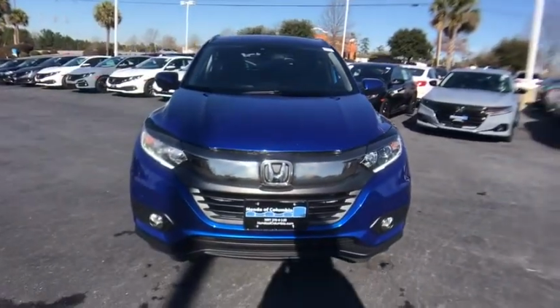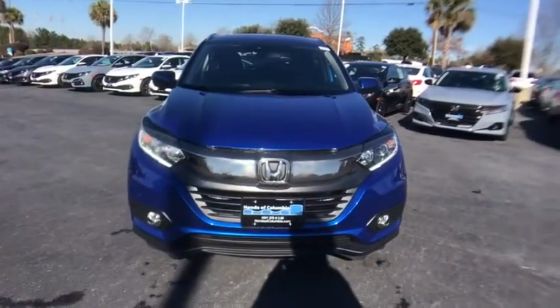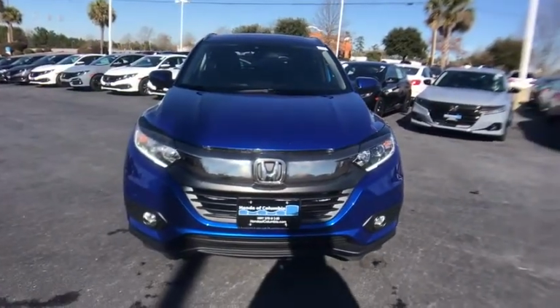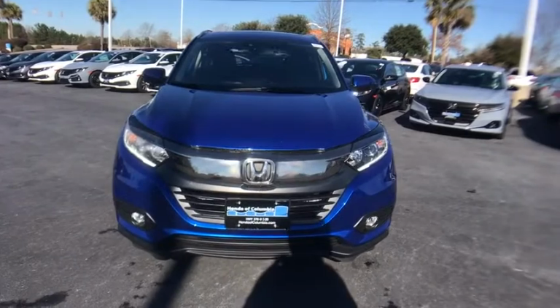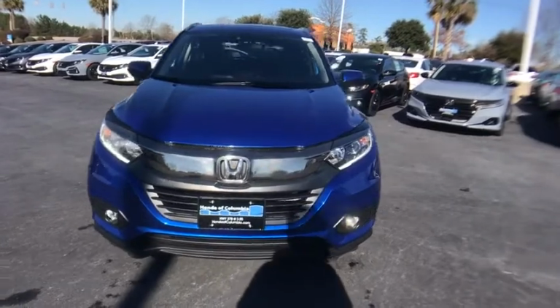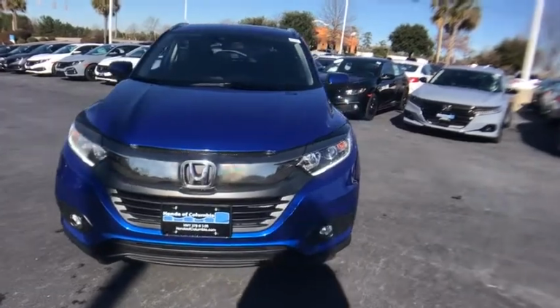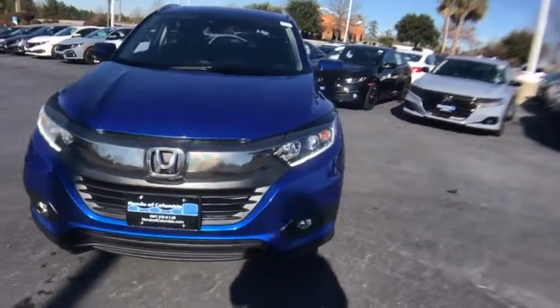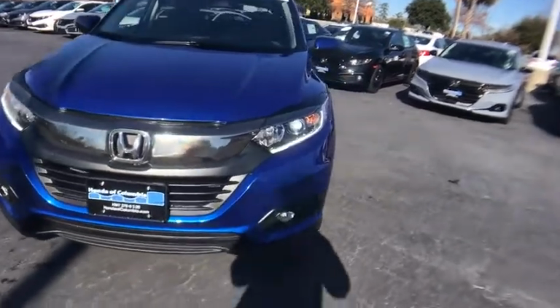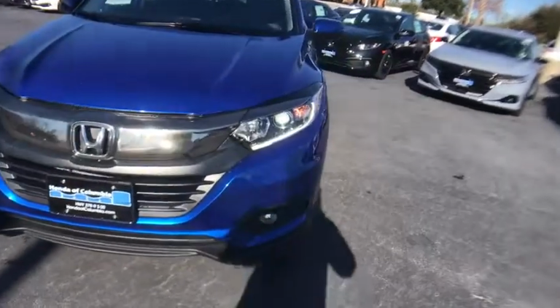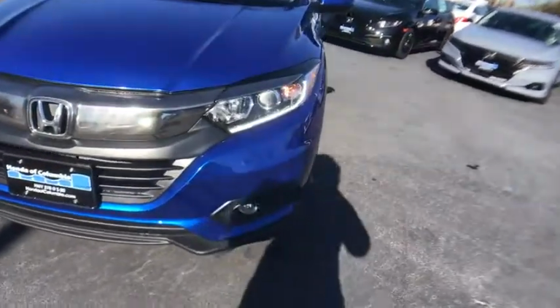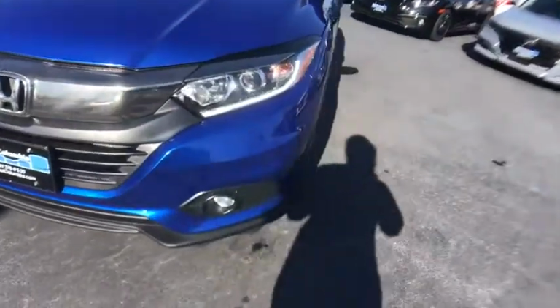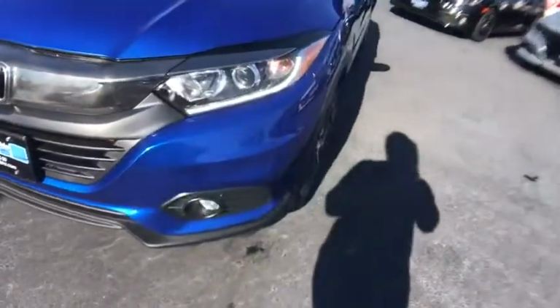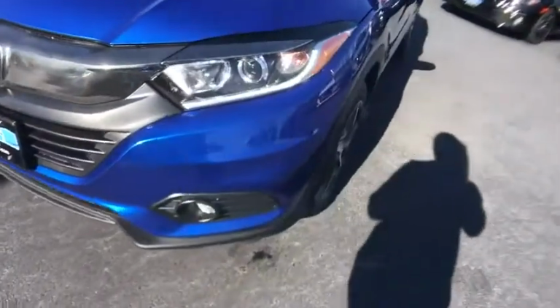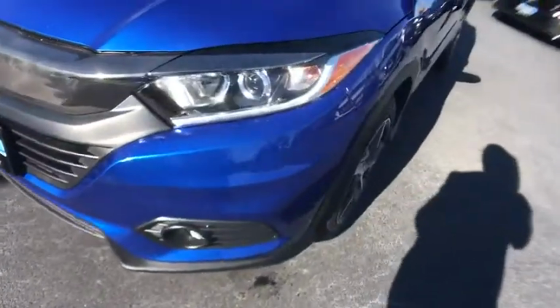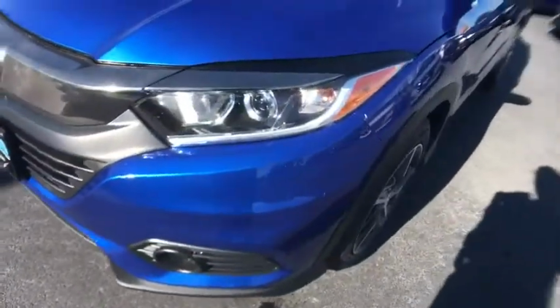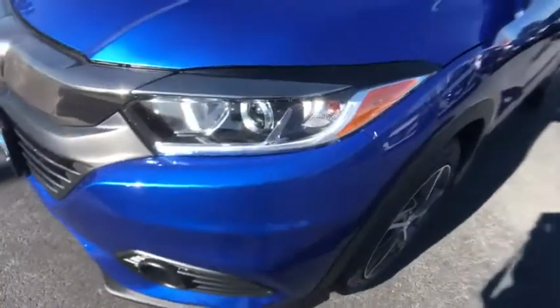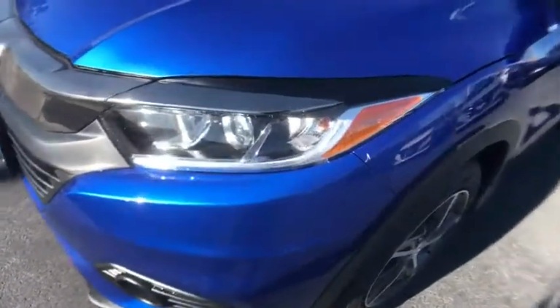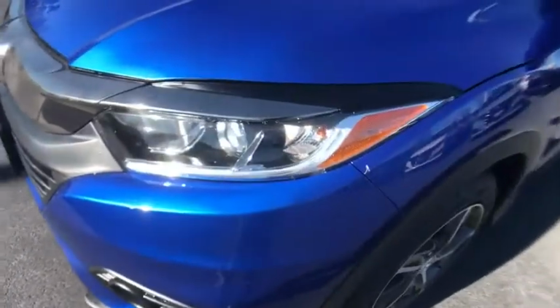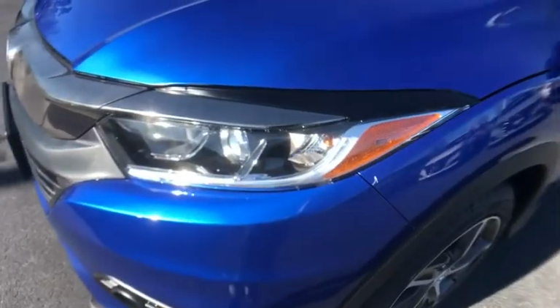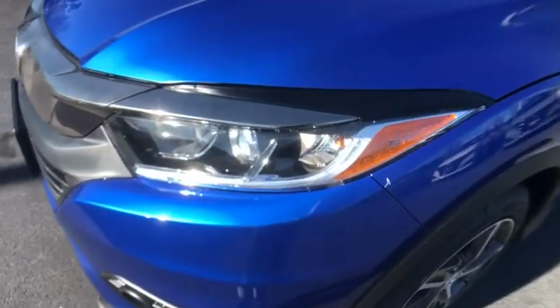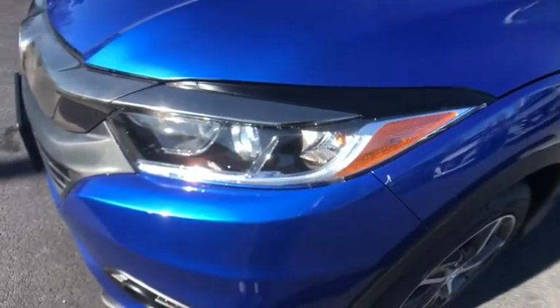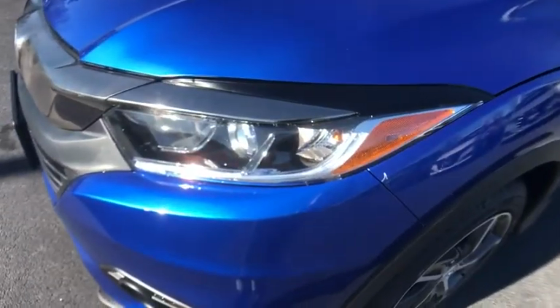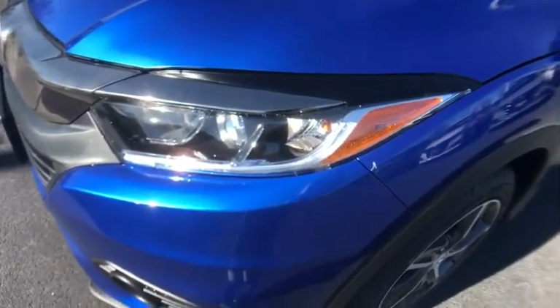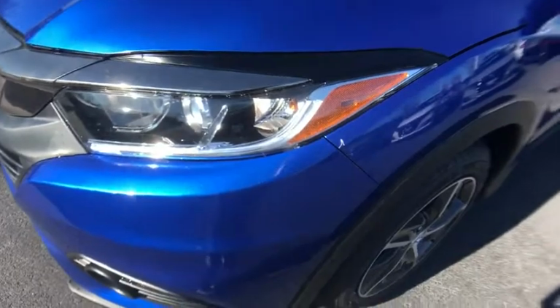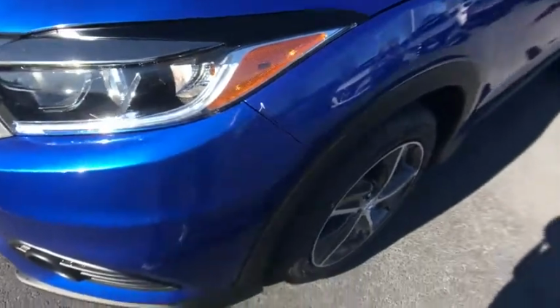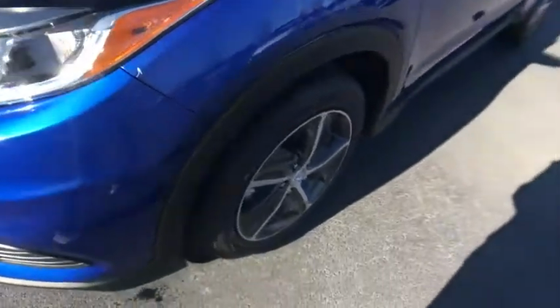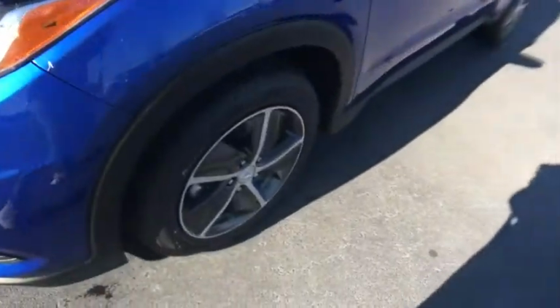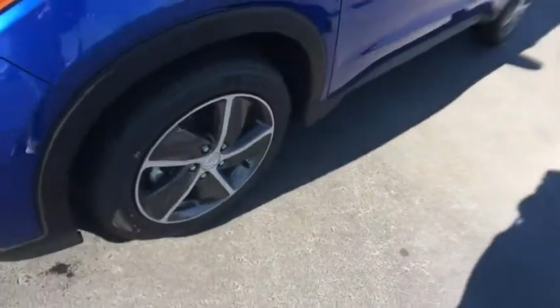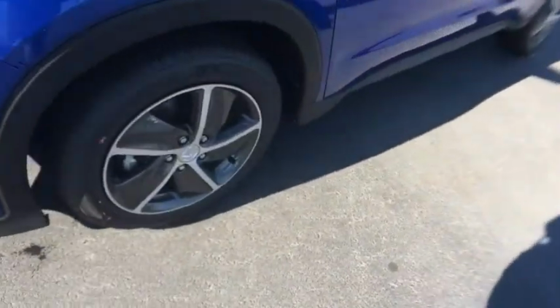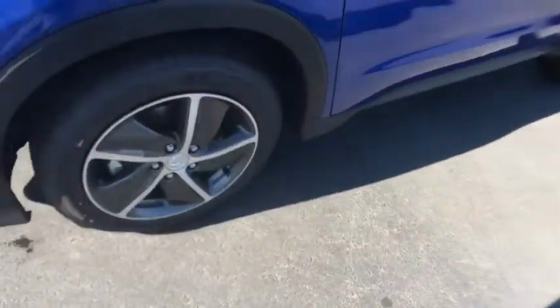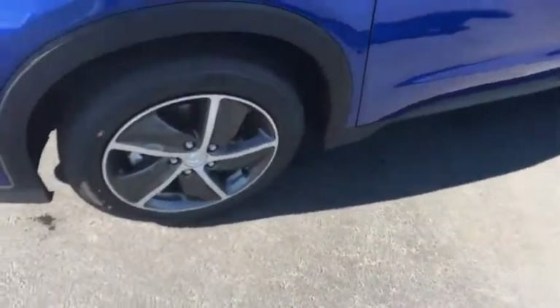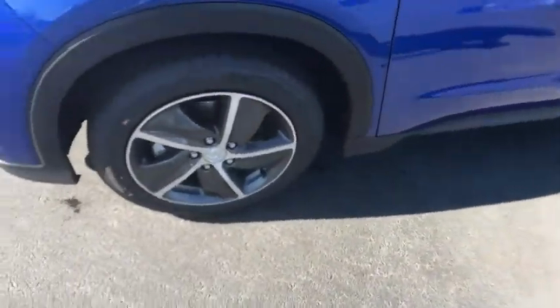Rear window defroster, power windows, power moonroof, panic alarm, remote keyless entry, tachometer, brake assist, cloth seat trim, tilt steering wheel.